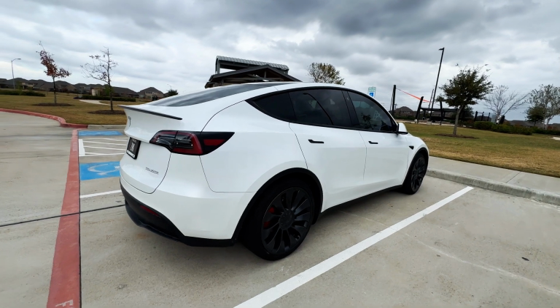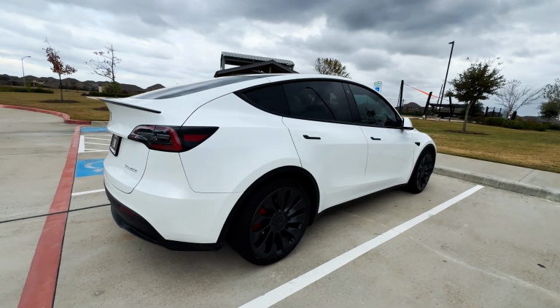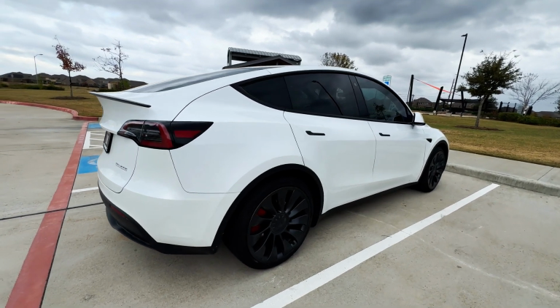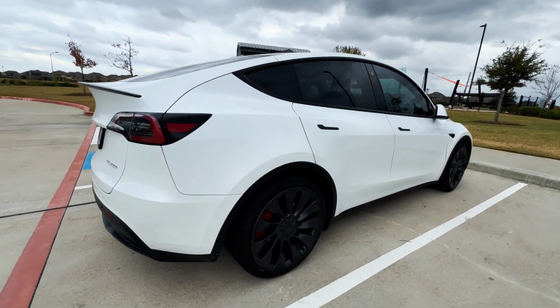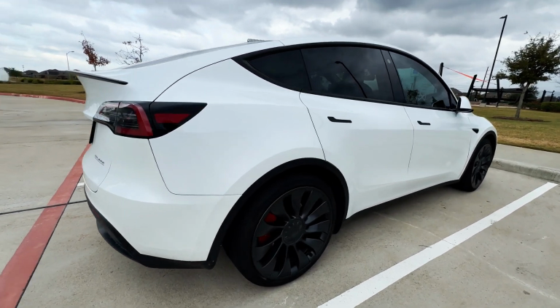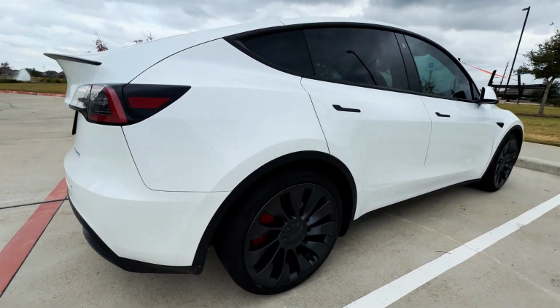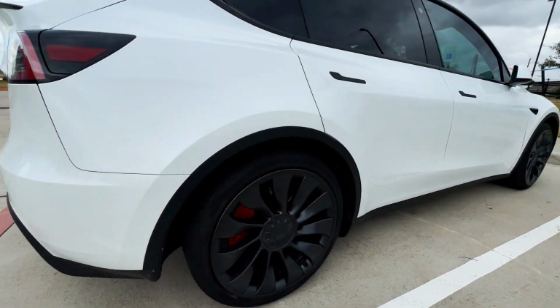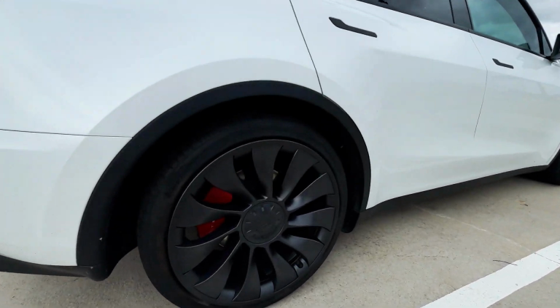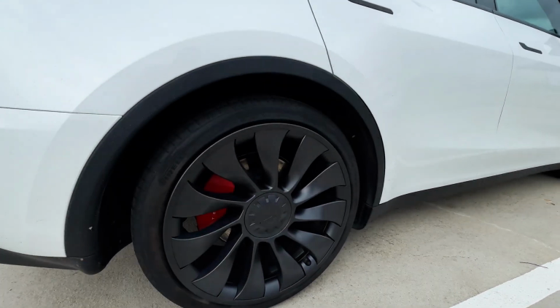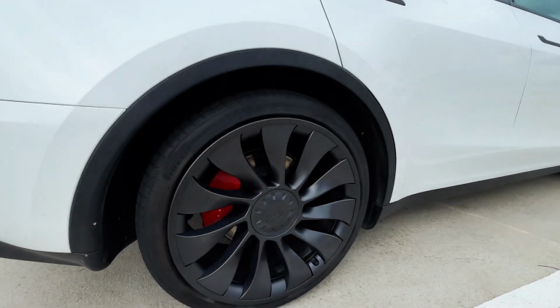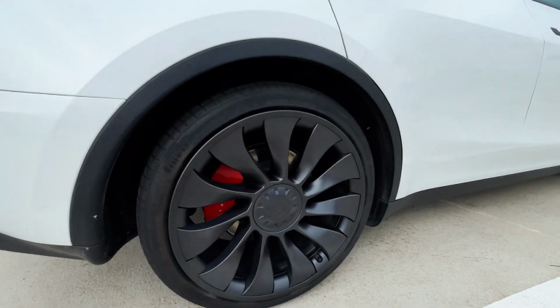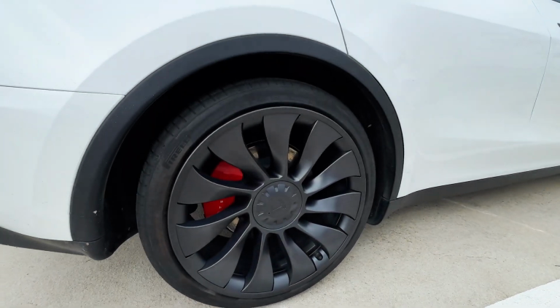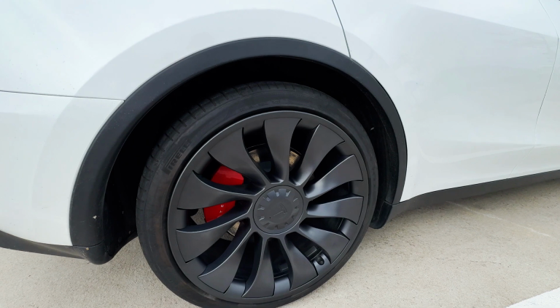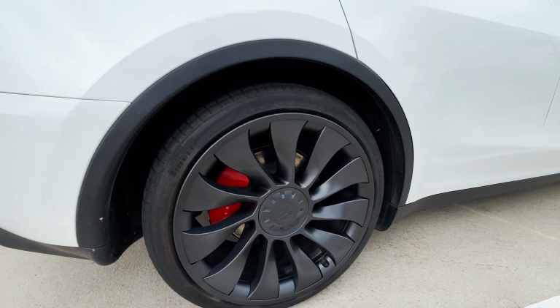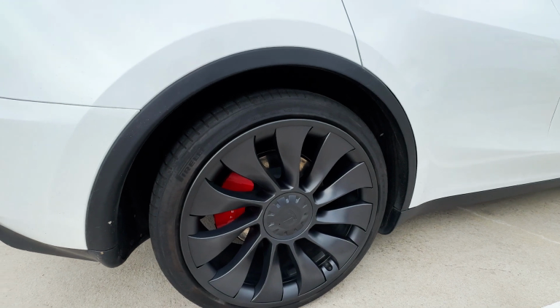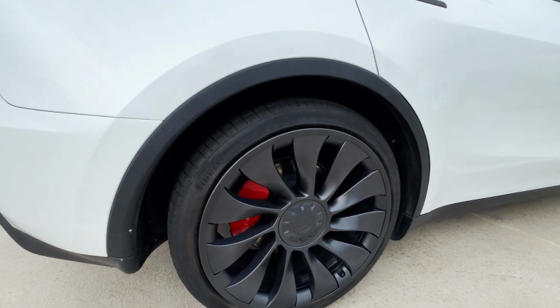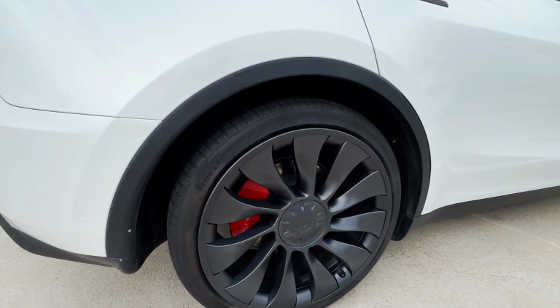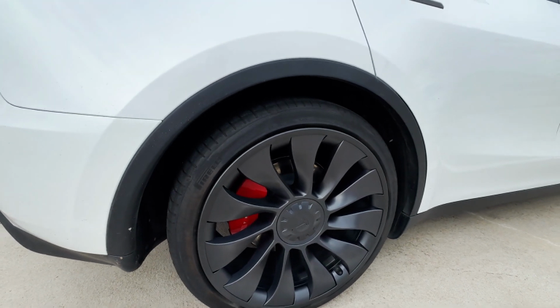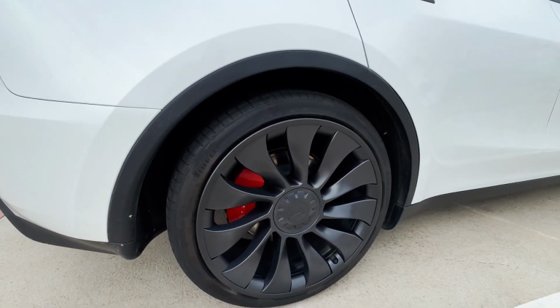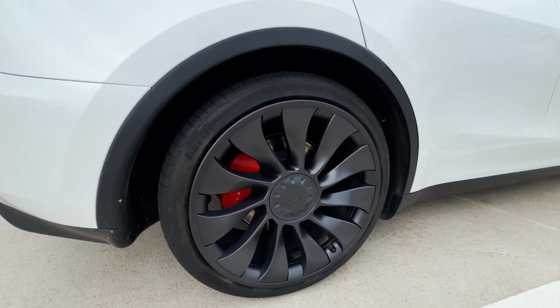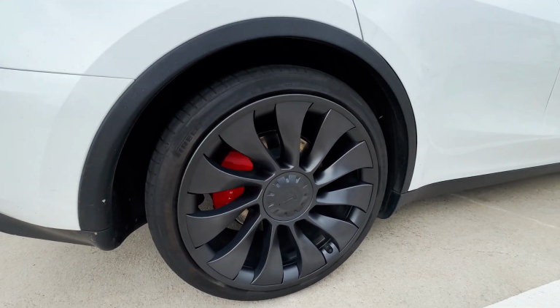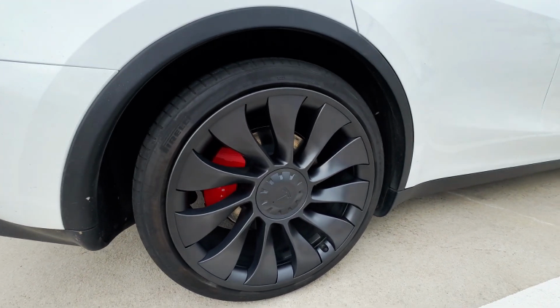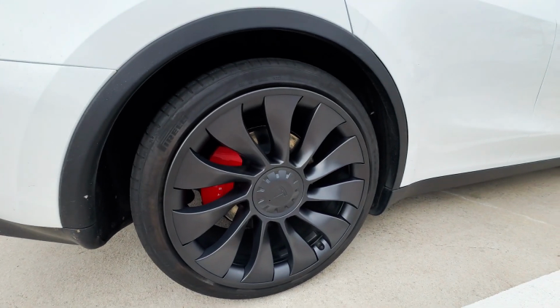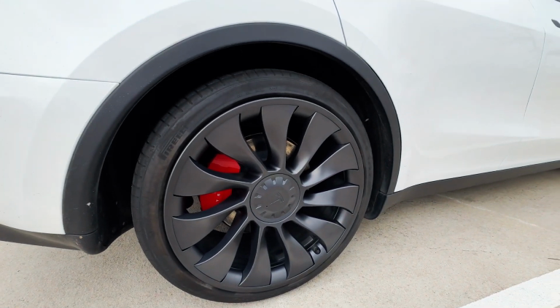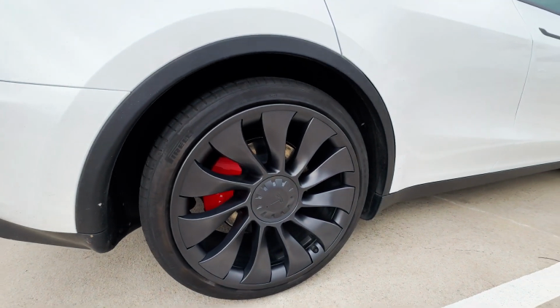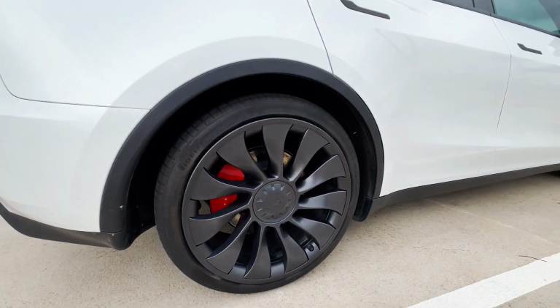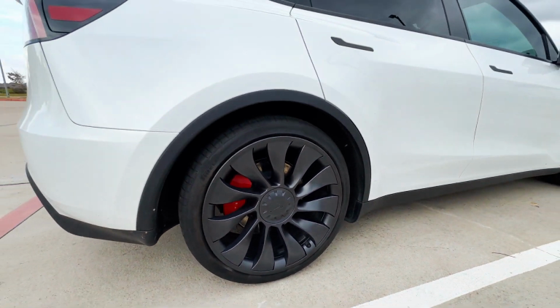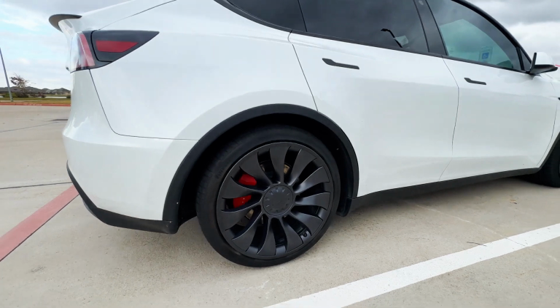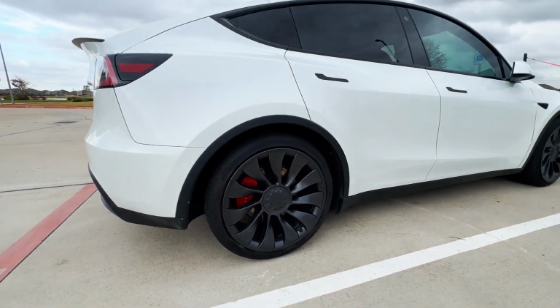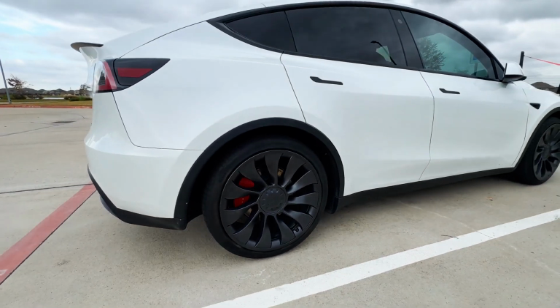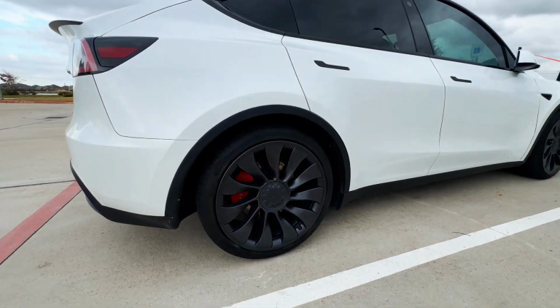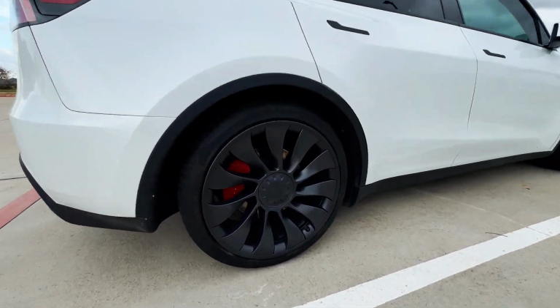That's all I have from this video. Make sure you get the wheel covers for your wife's Tesla so she doesn't get curb rash like mine has done already. That's it — I'll see you in another one, until then, peace out.